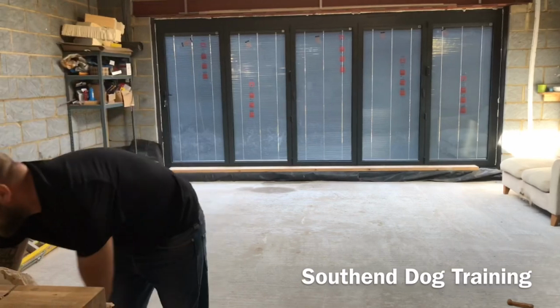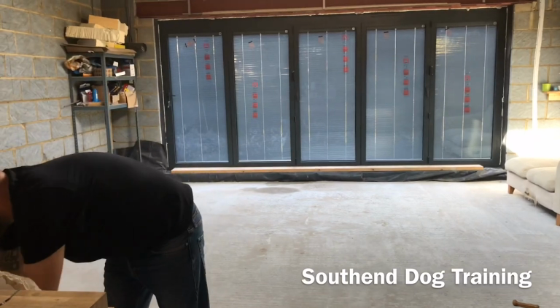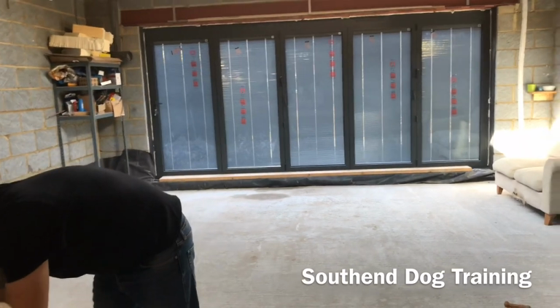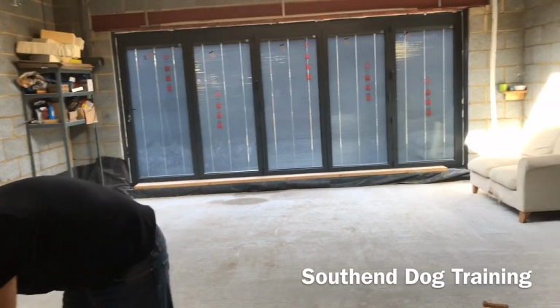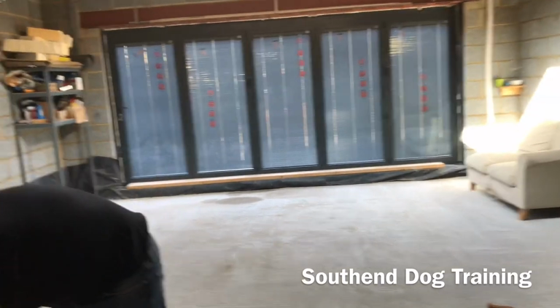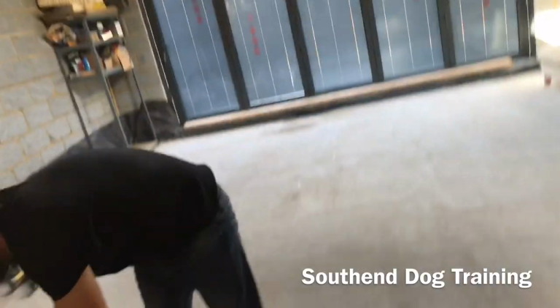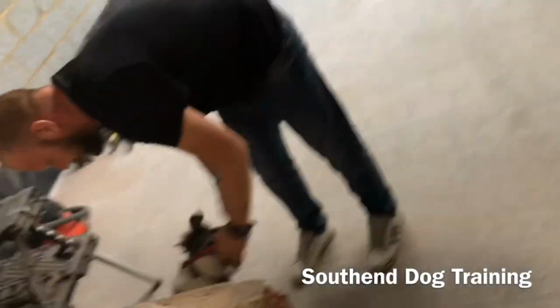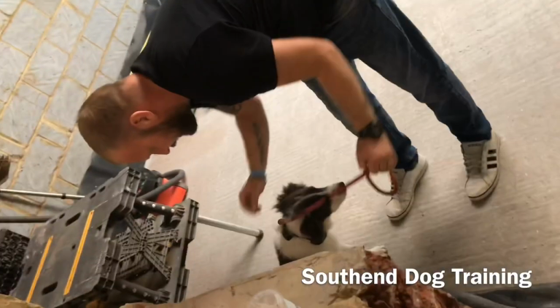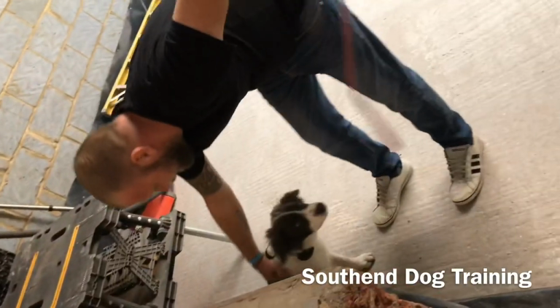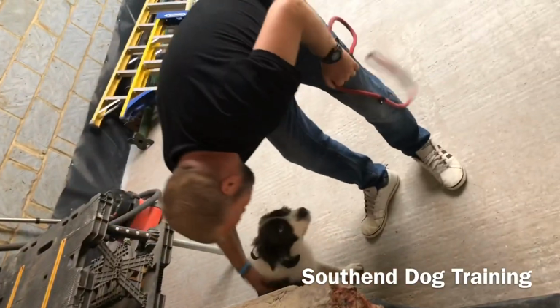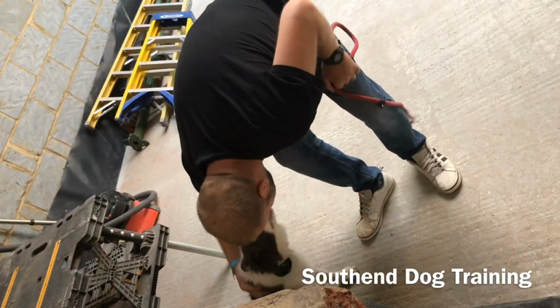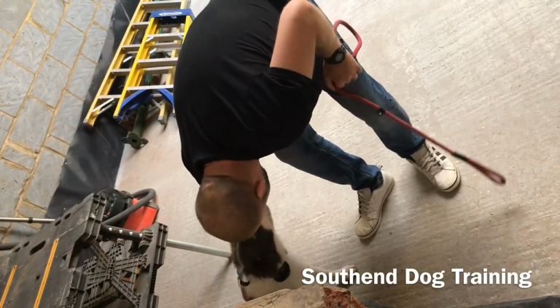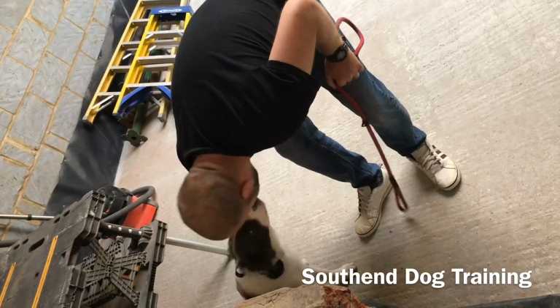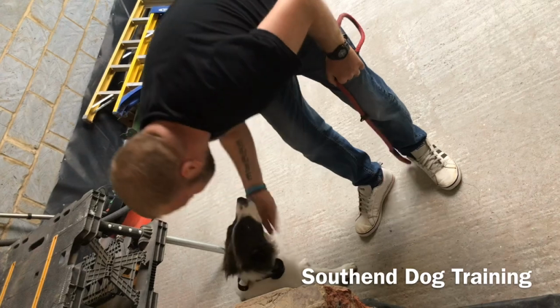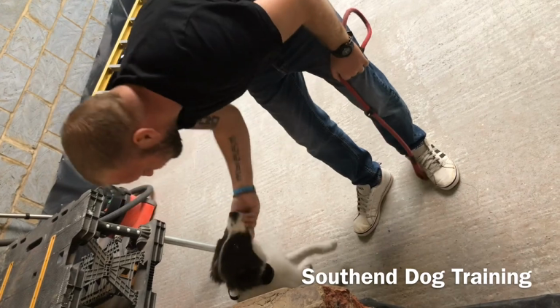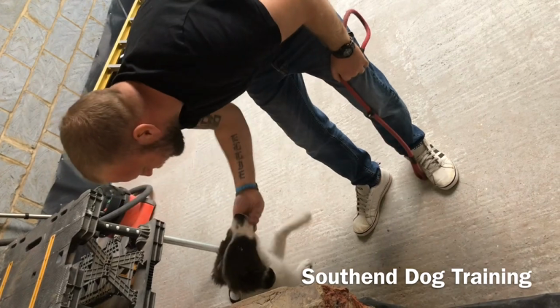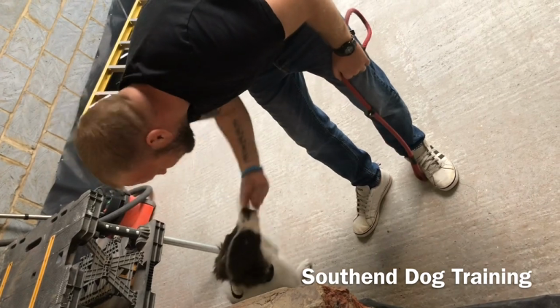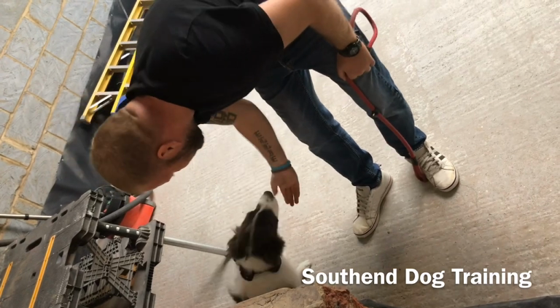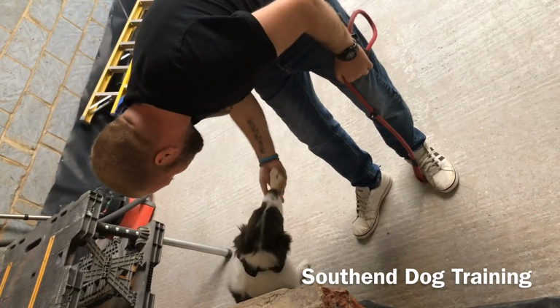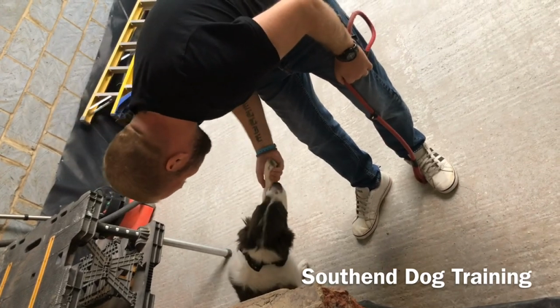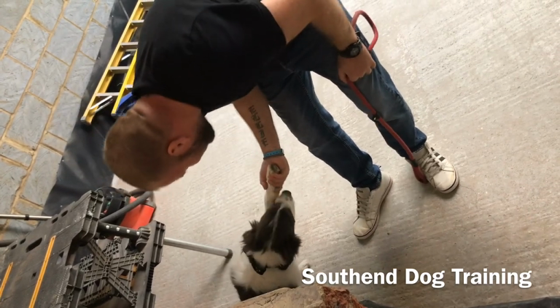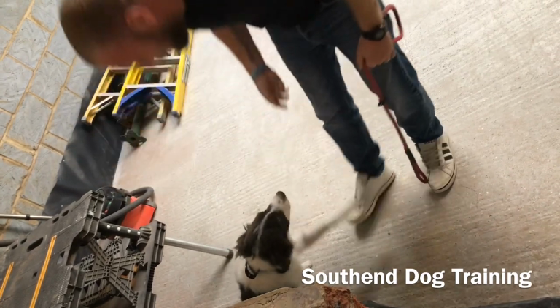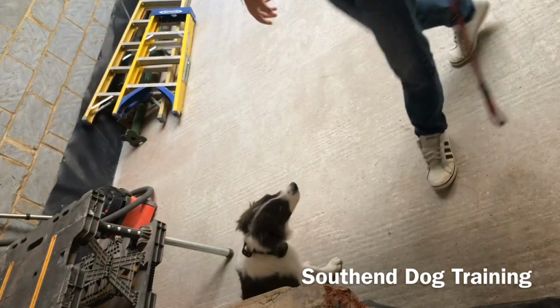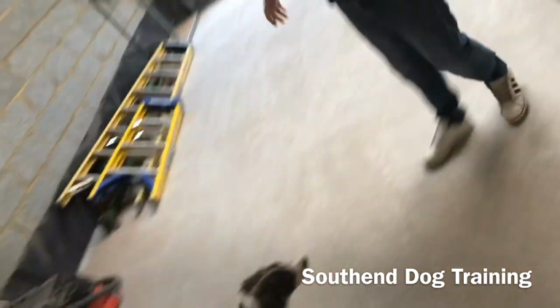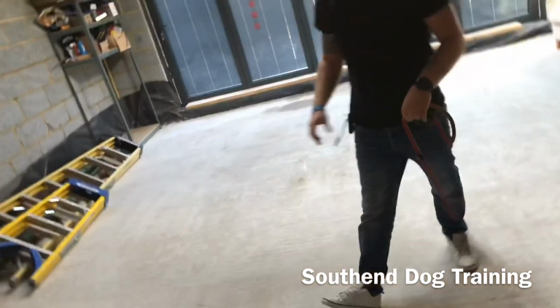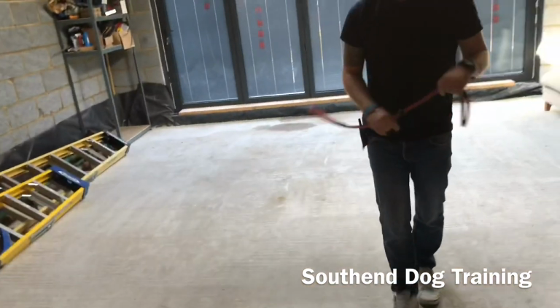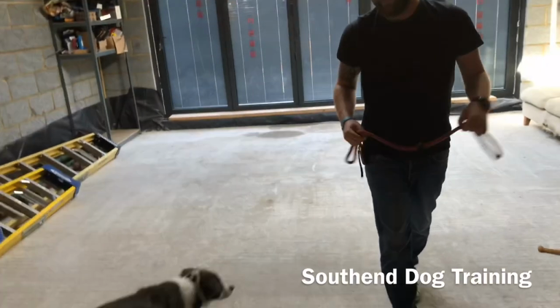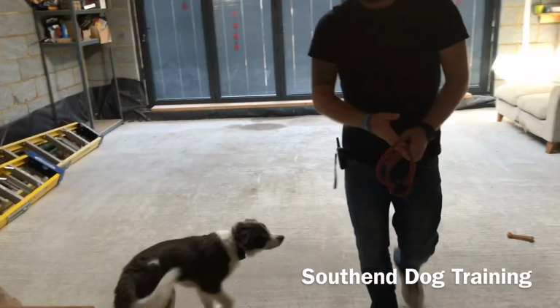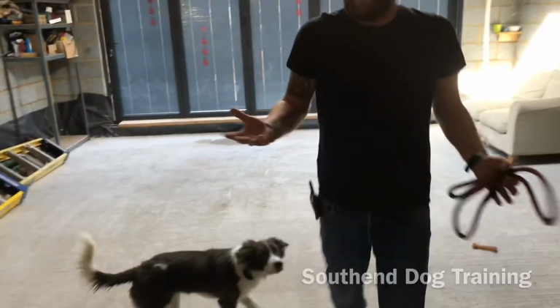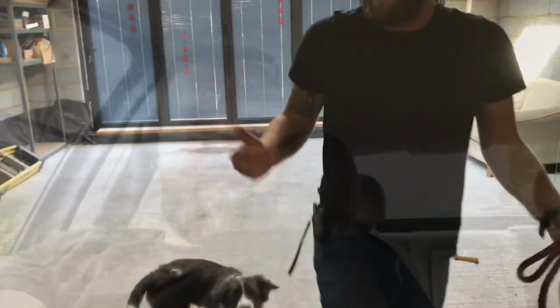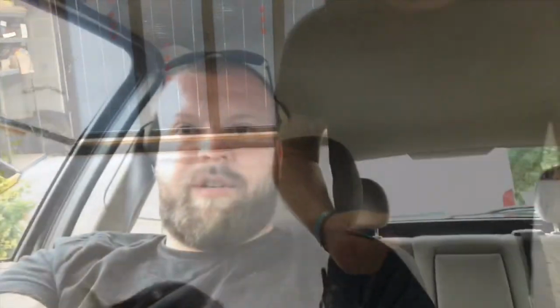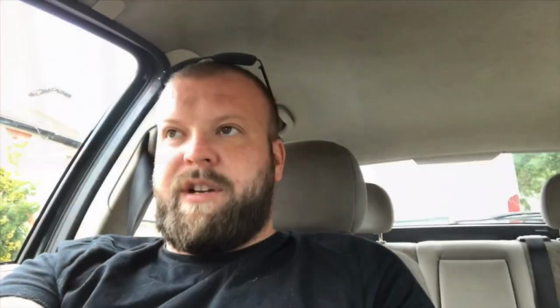Take the lead off of him, make sure he's not biting it - he's not biting it. Give him a little fuss. Oh, you want to give me your paw? Look at you. You're such a good dog. And that's it. I hope you enjoyed that video, guys.